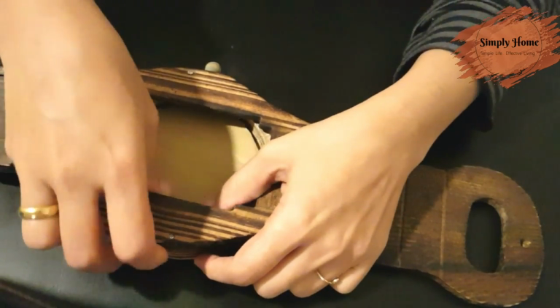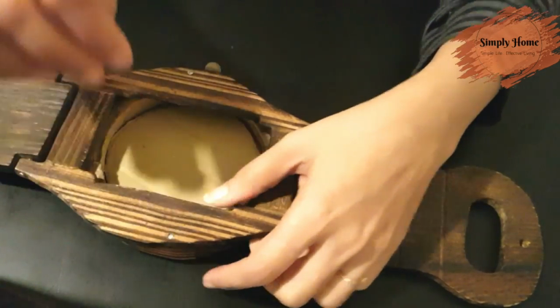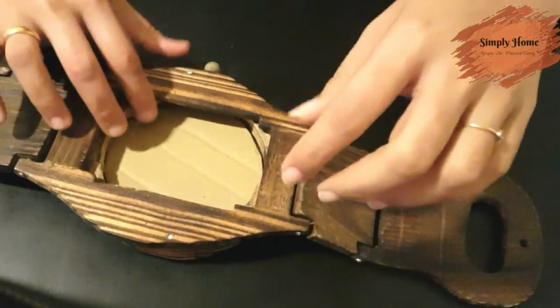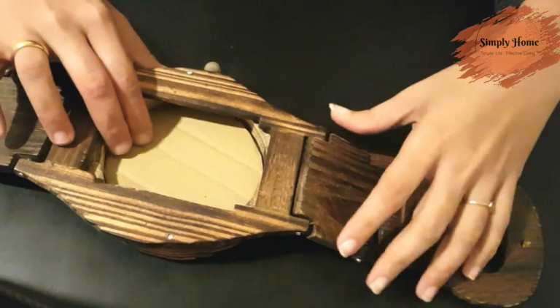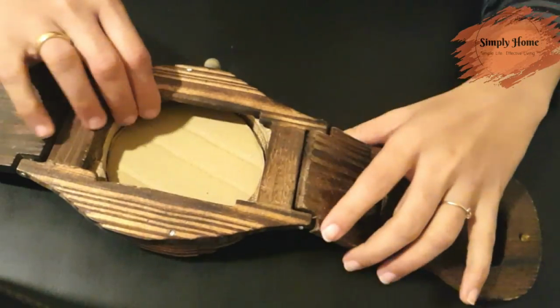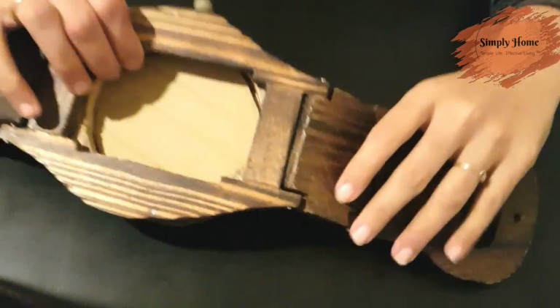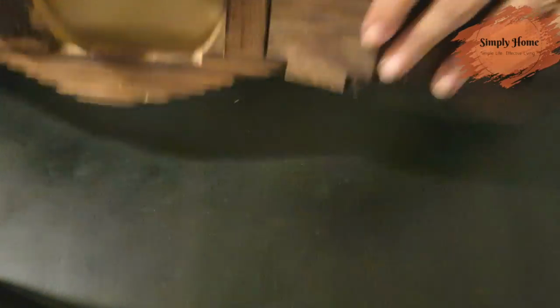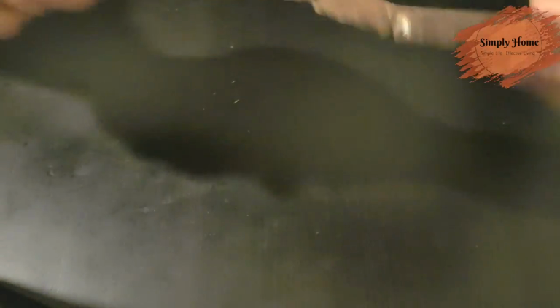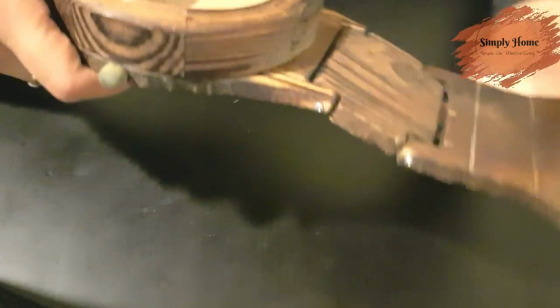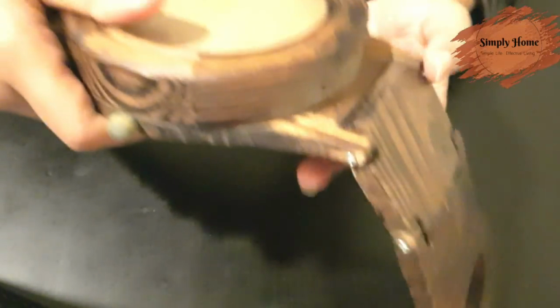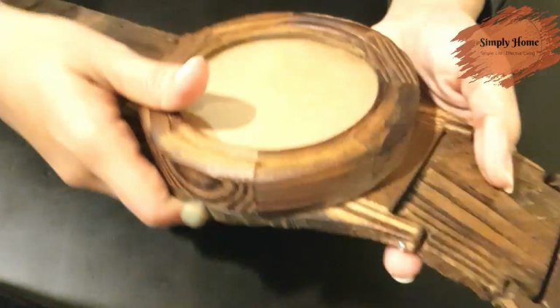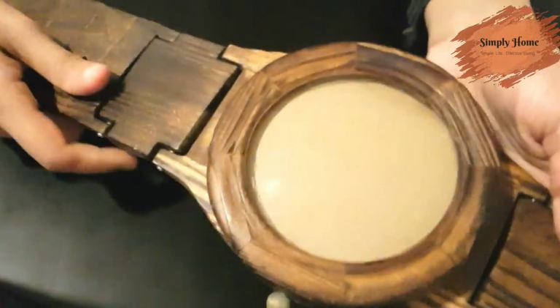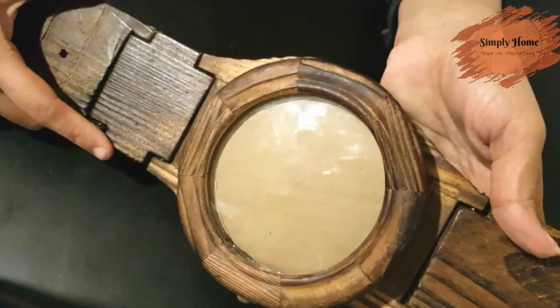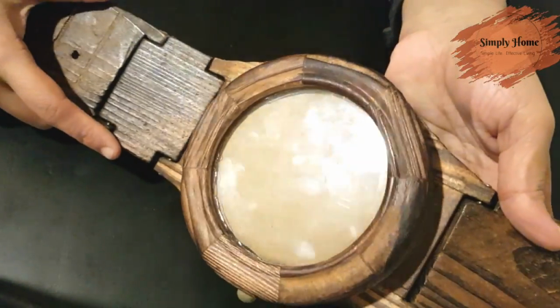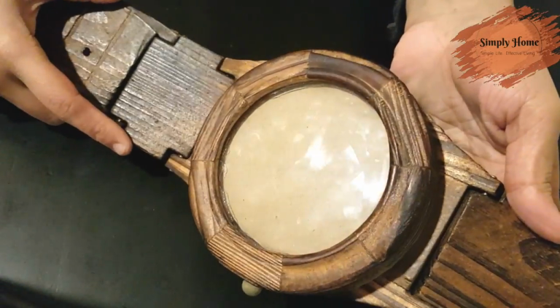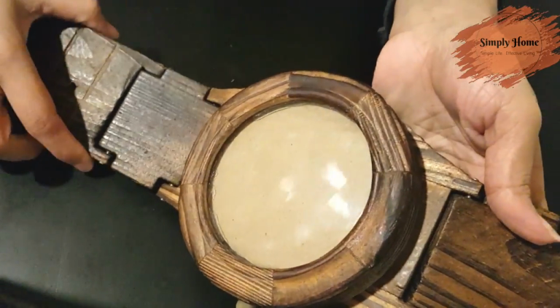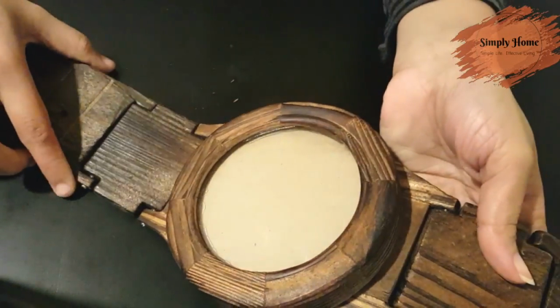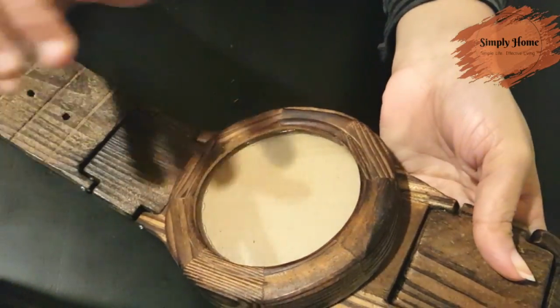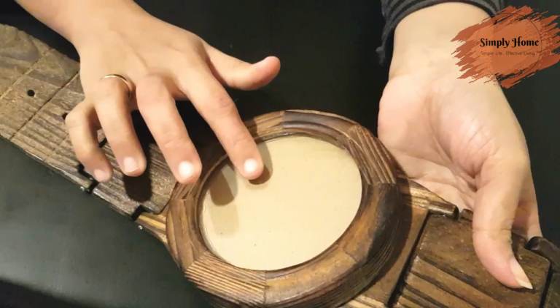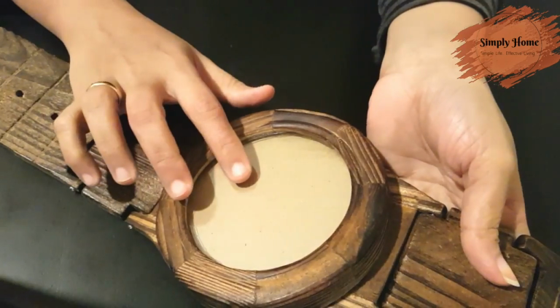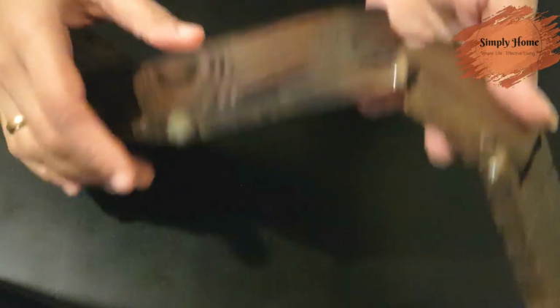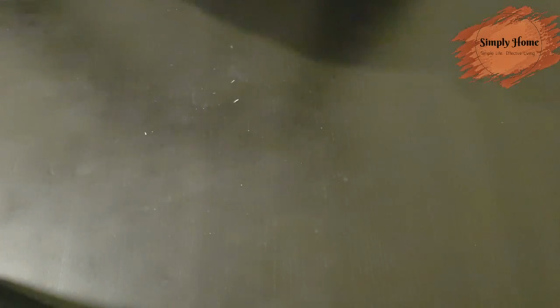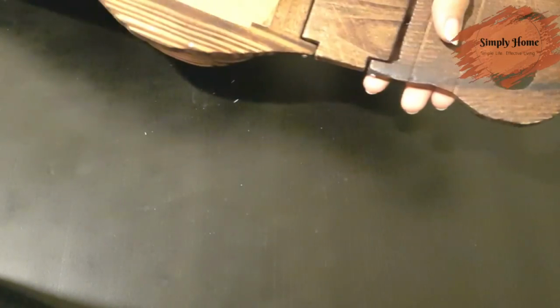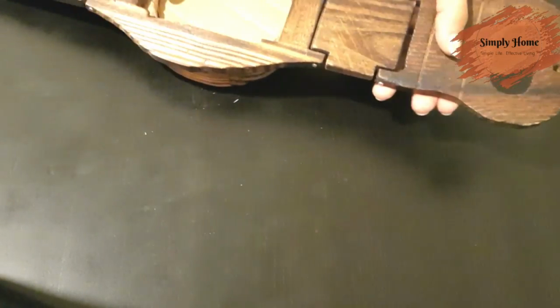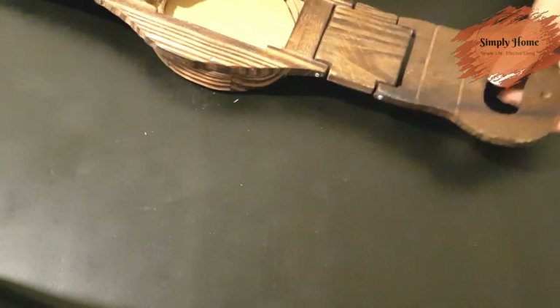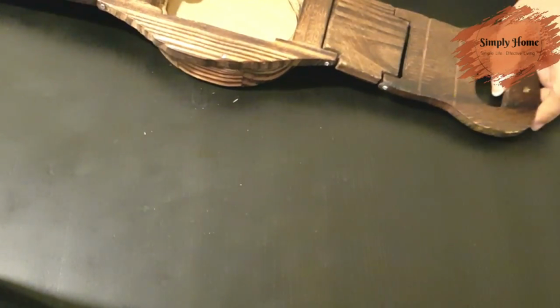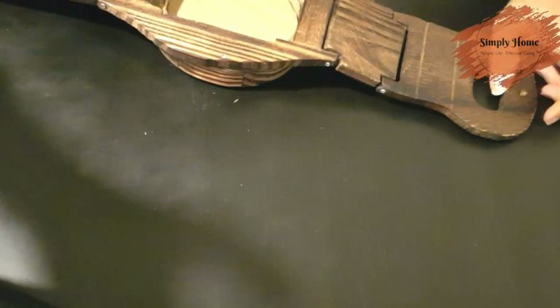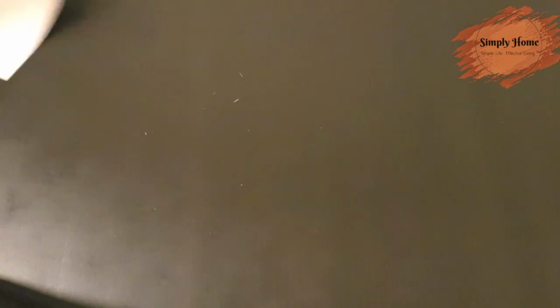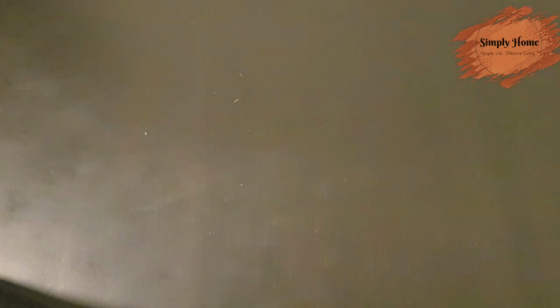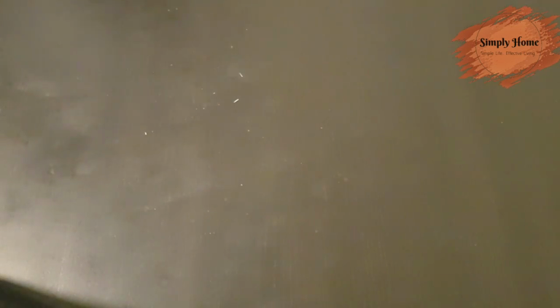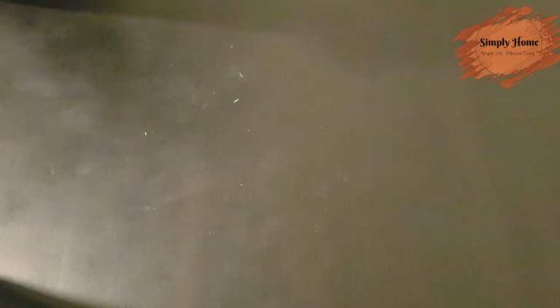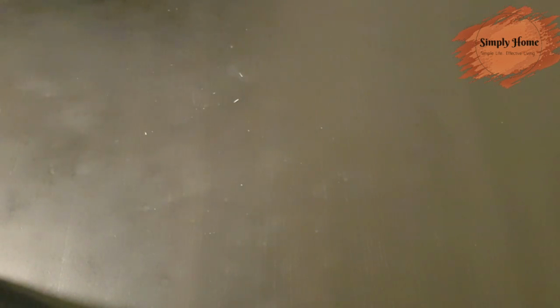If you want to do it, it will be a reminder. We have set the cardboard circle in the frame and made this cardboard piece.